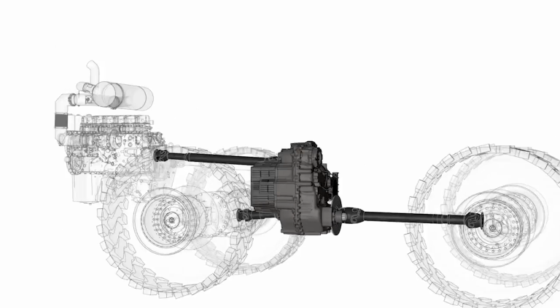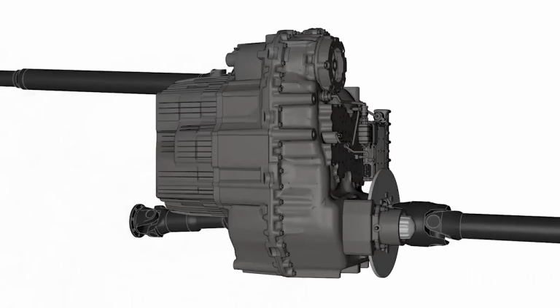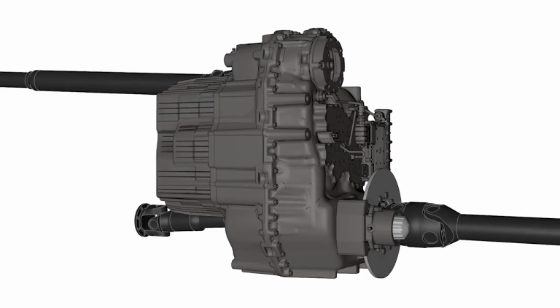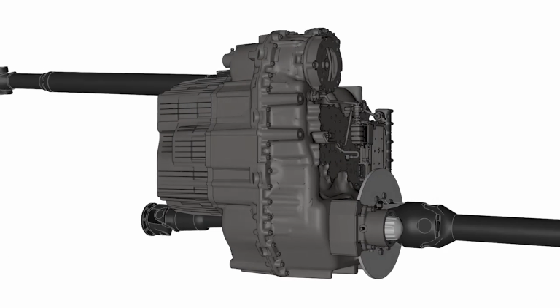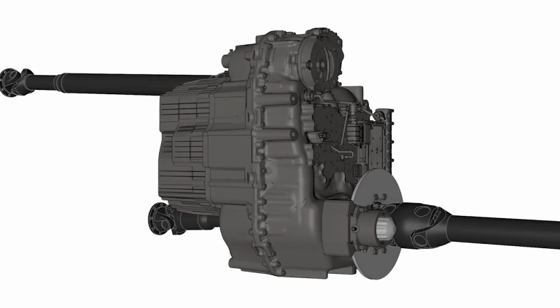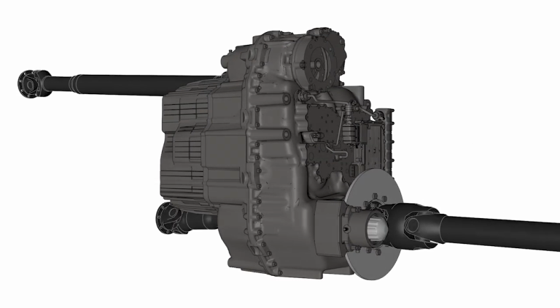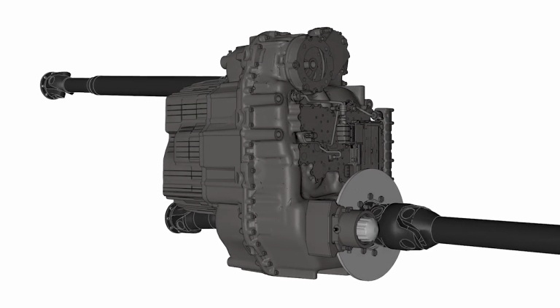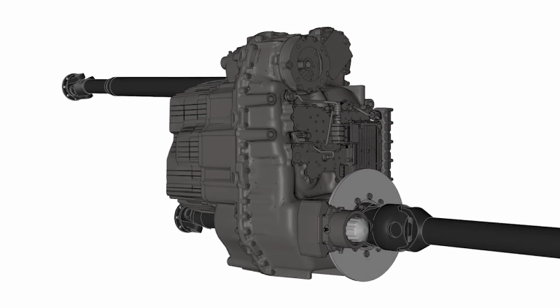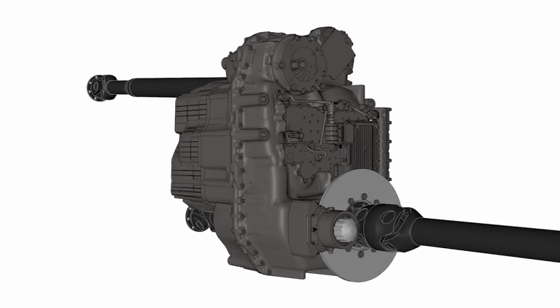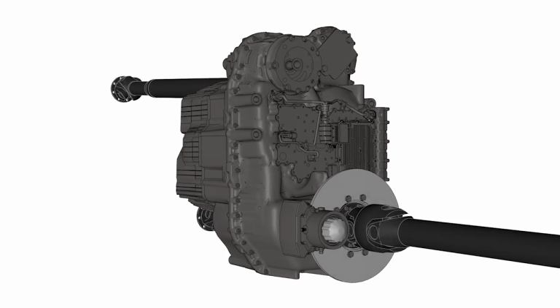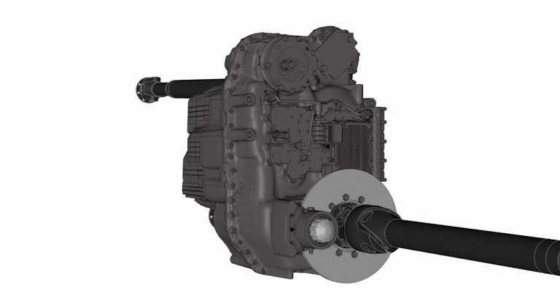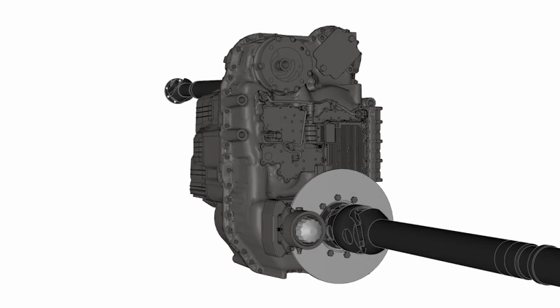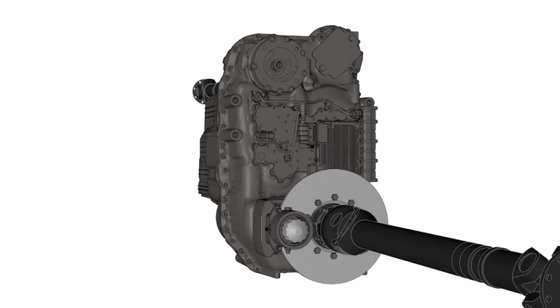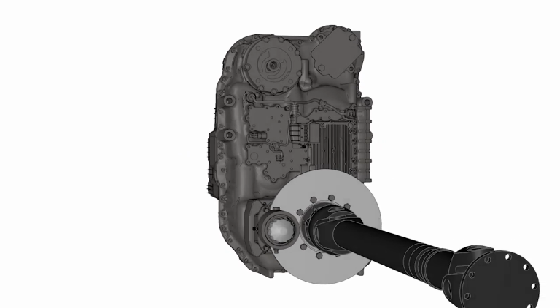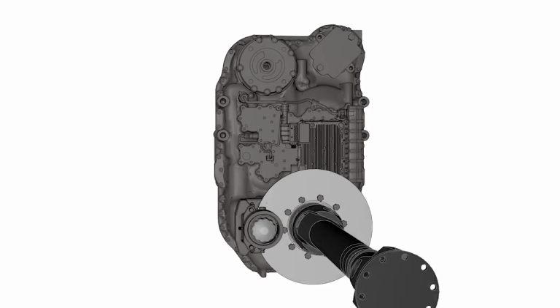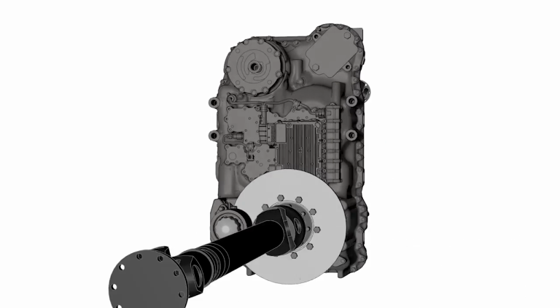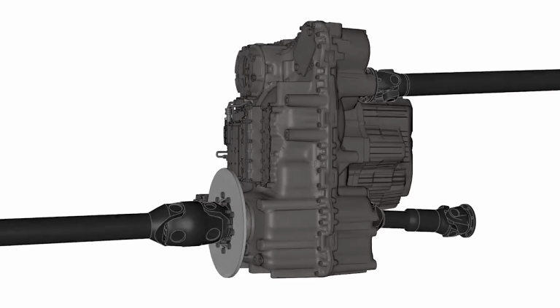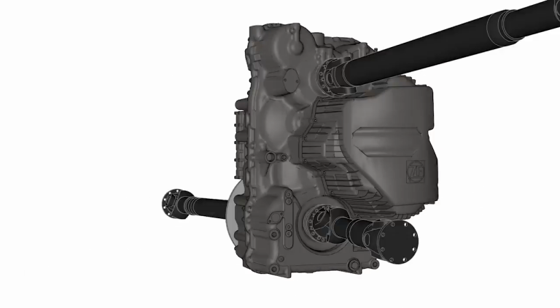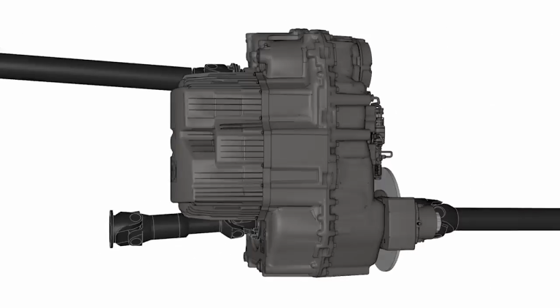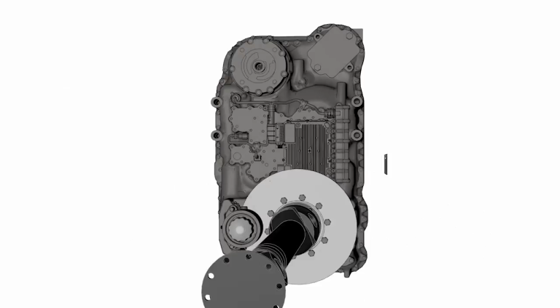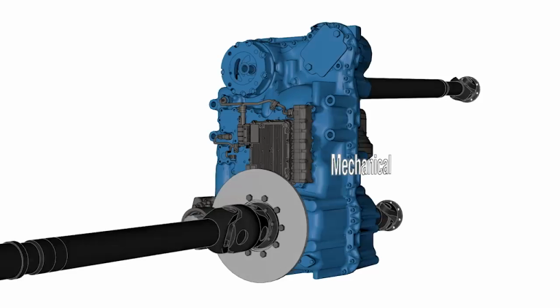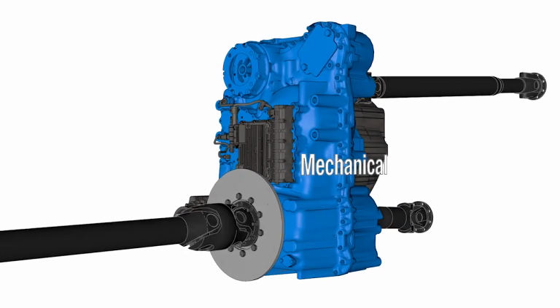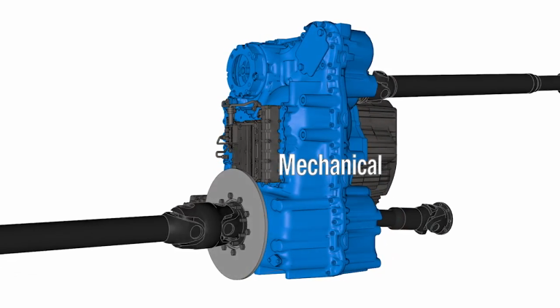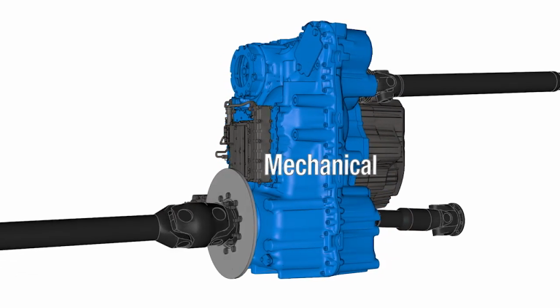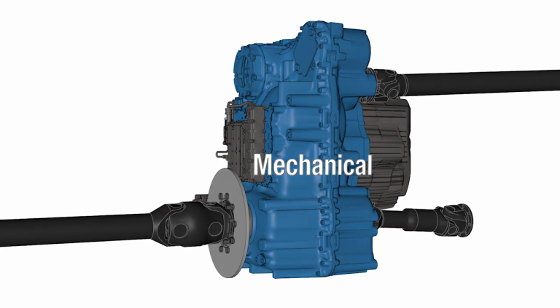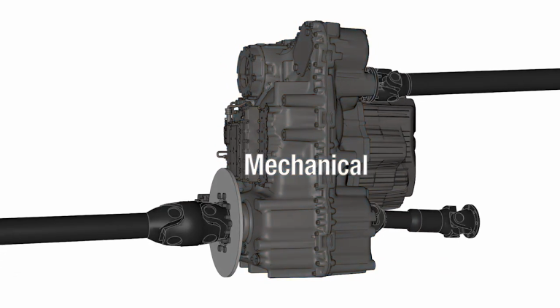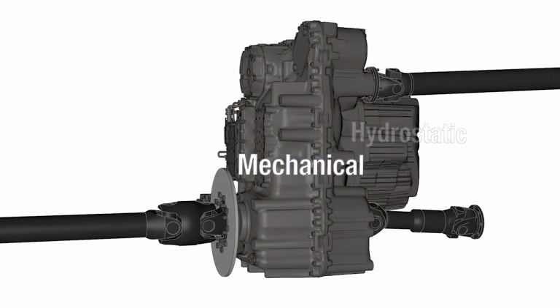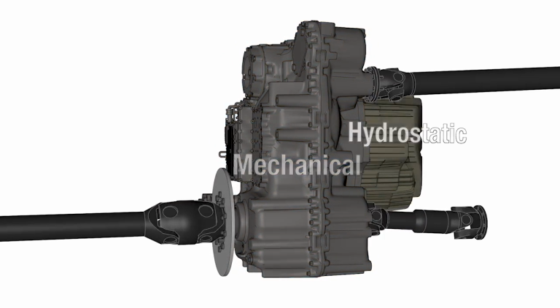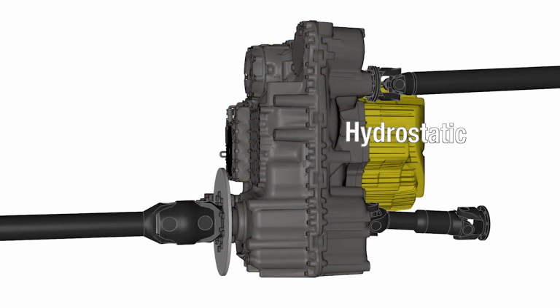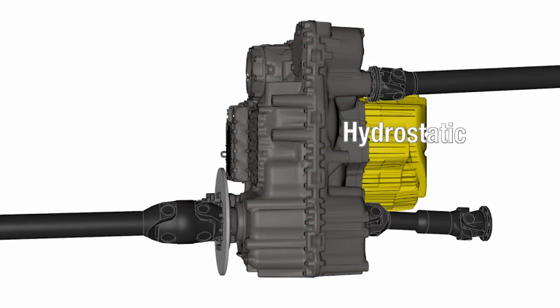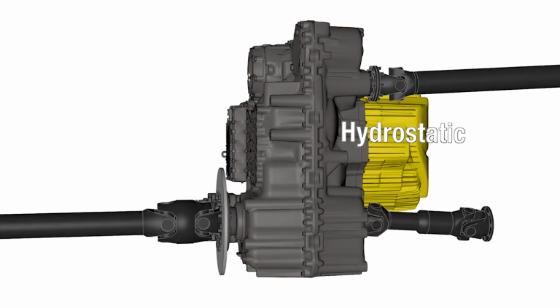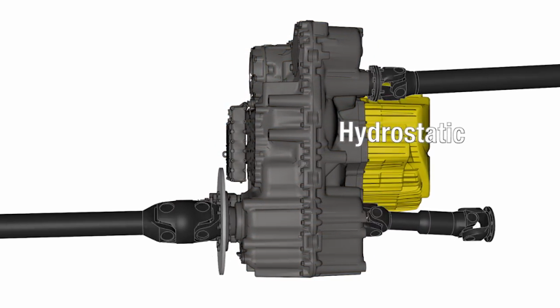The X-Power gearbox has the best of both worlds, combining both mechanical and hydrostatic drives. Mechanical for acceleration and driving, hydrostatic for loading and gear shifting.